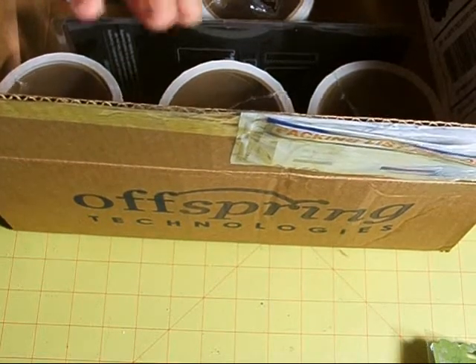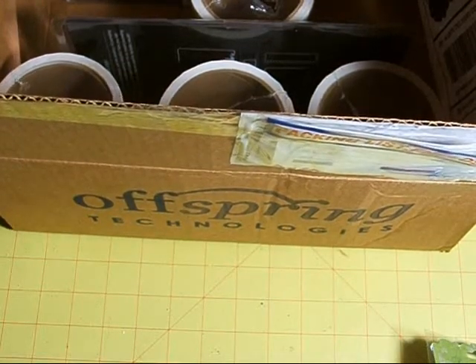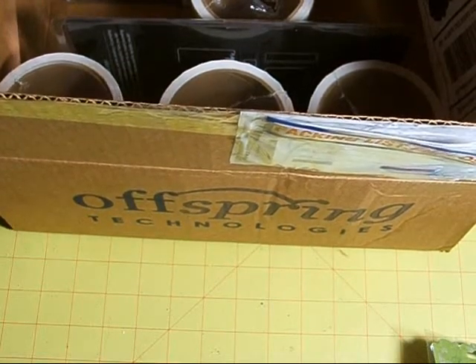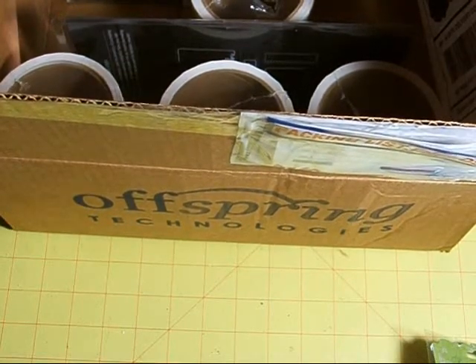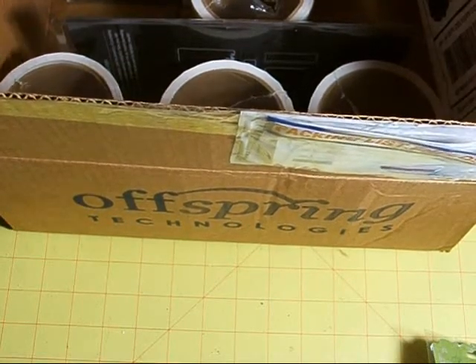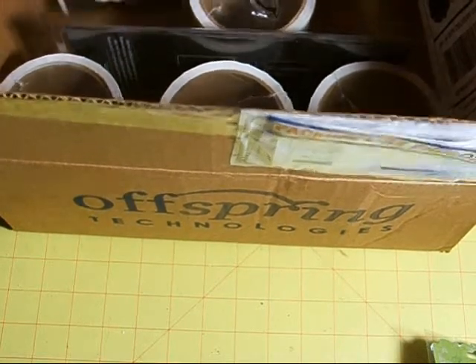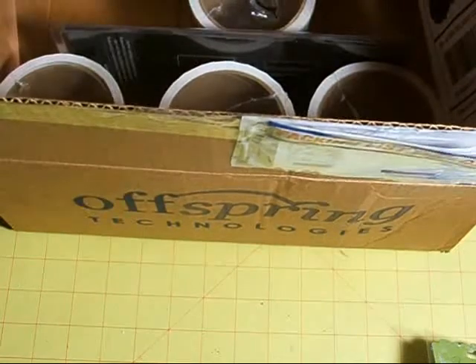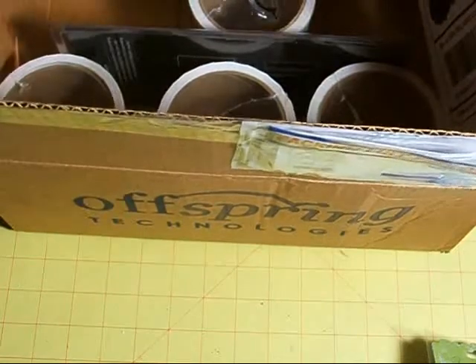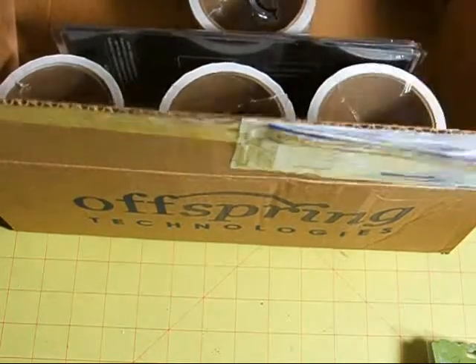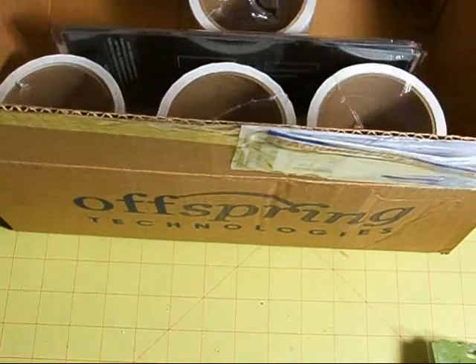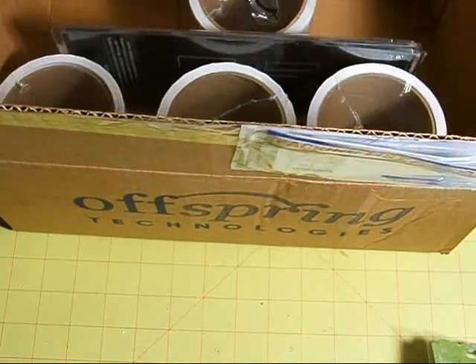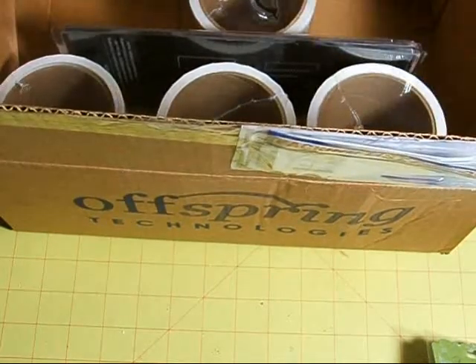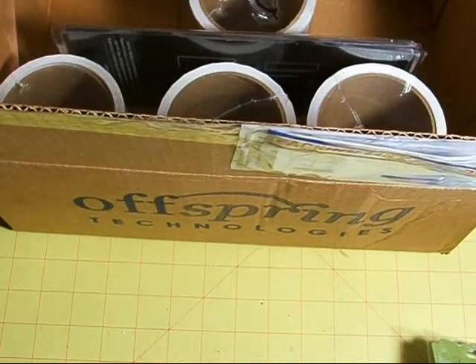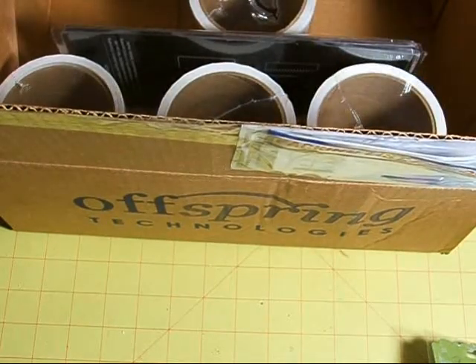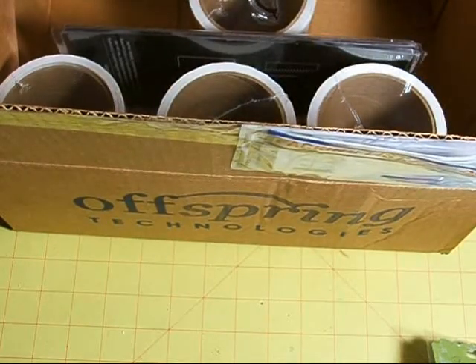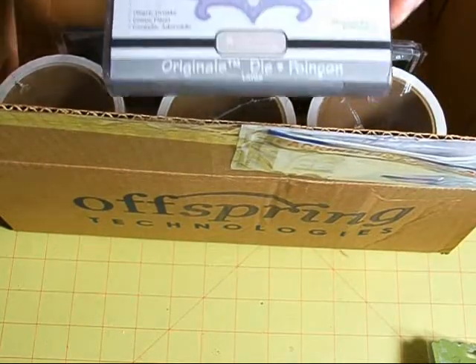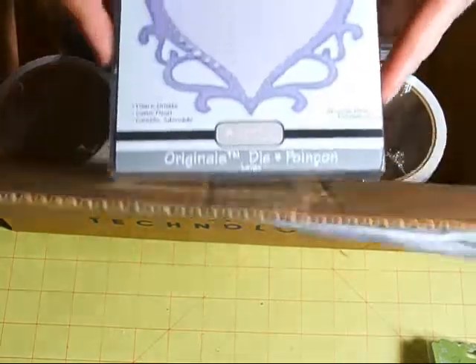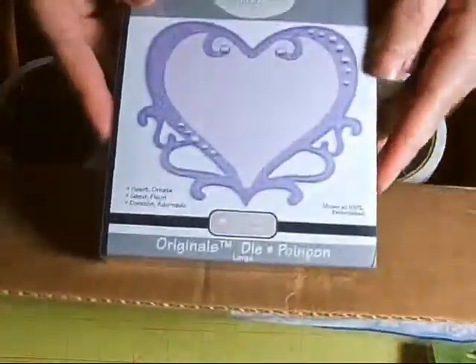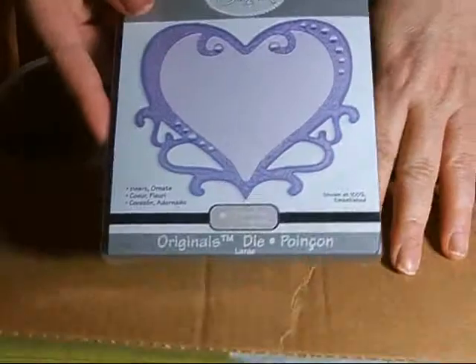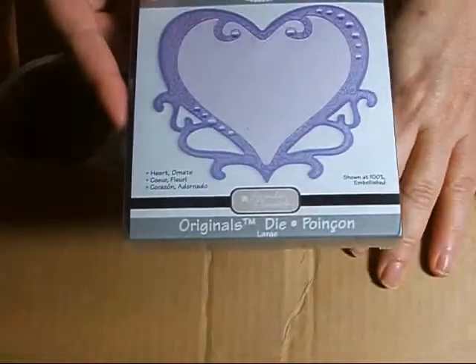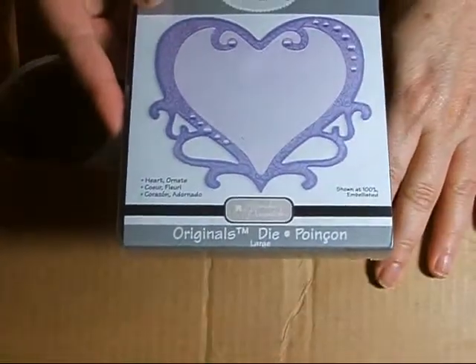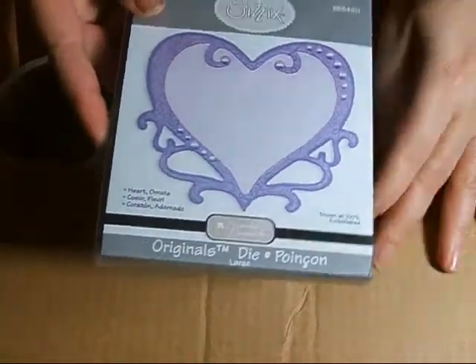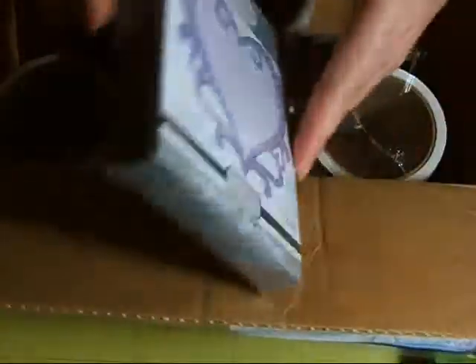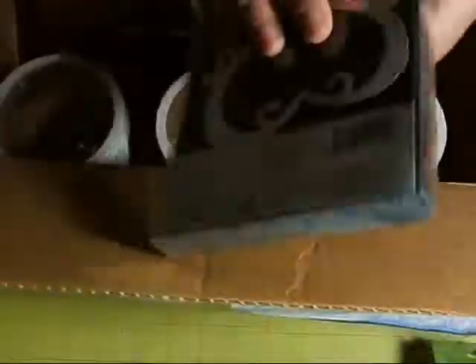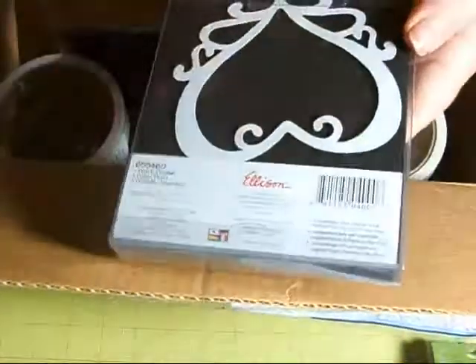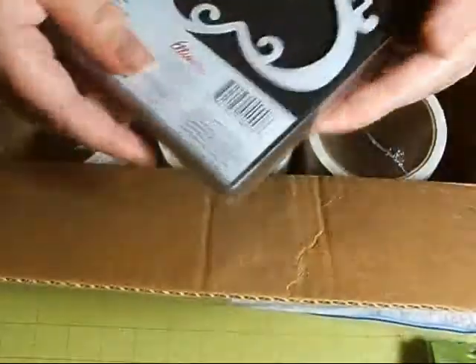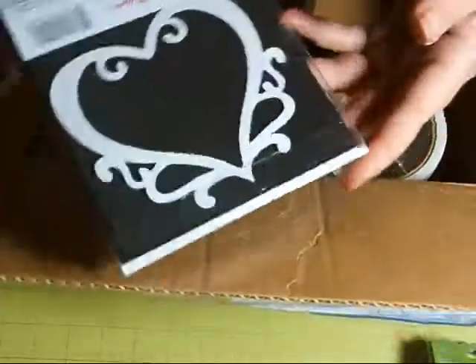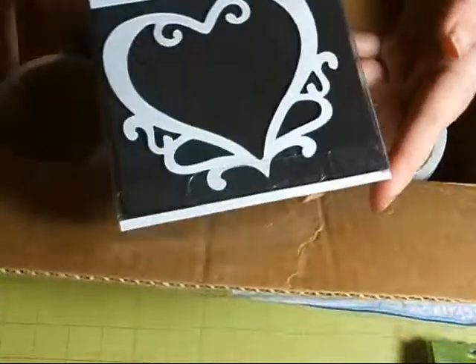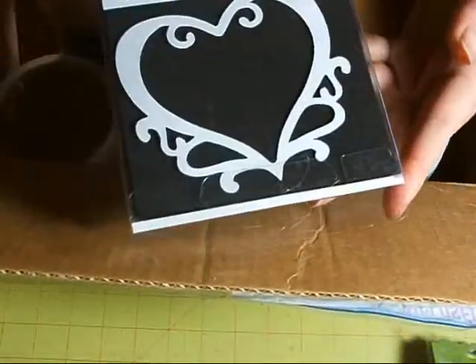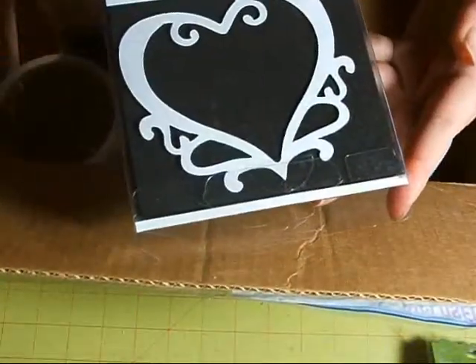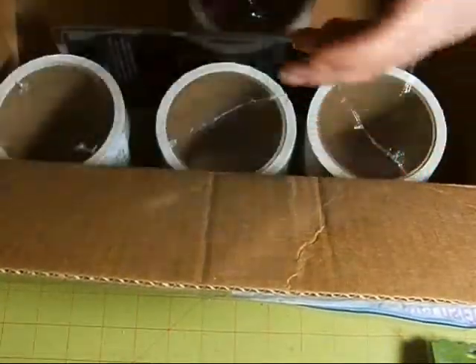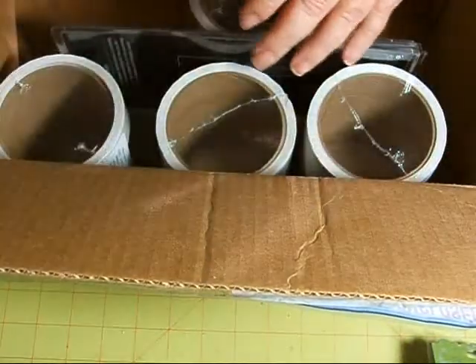While I was gone, a couple of packages came. The first one was a package from eBay — it was a die that I had won. It's a CISIX die, a really pretty heart. So I thought I'd share that with you.